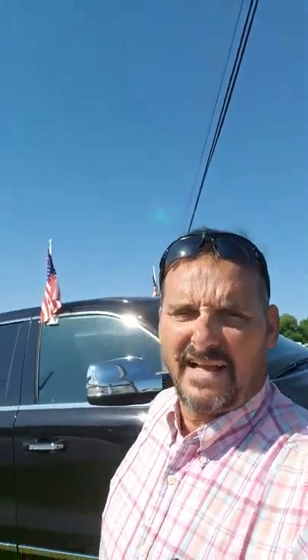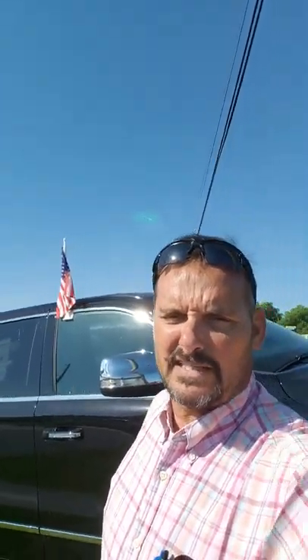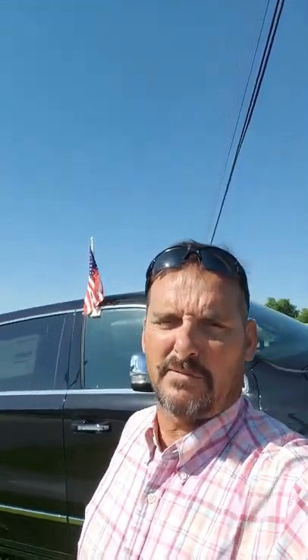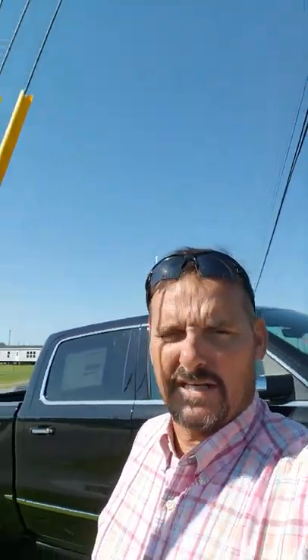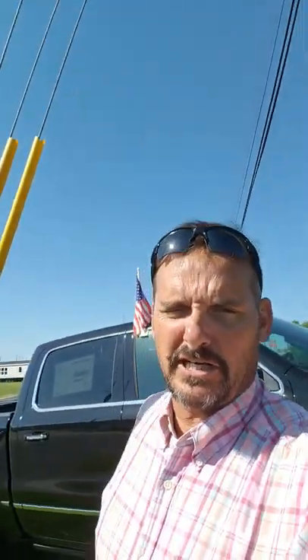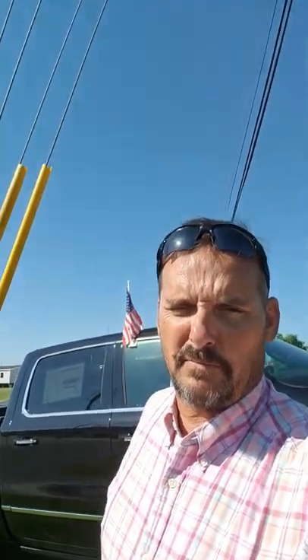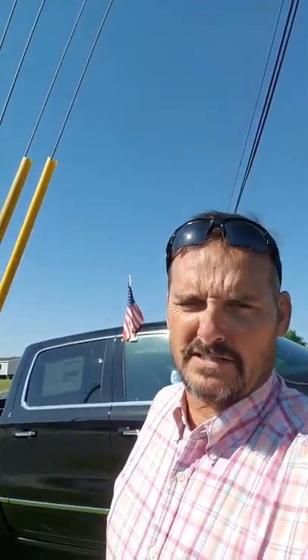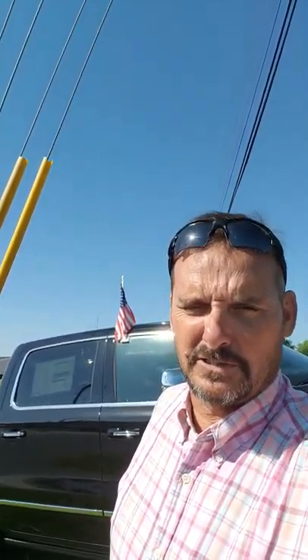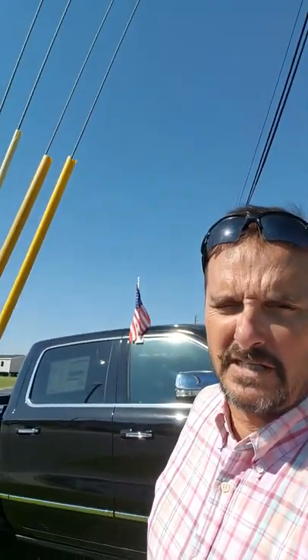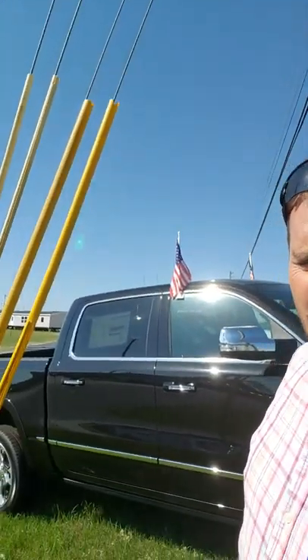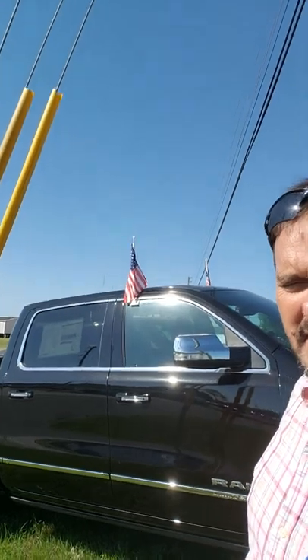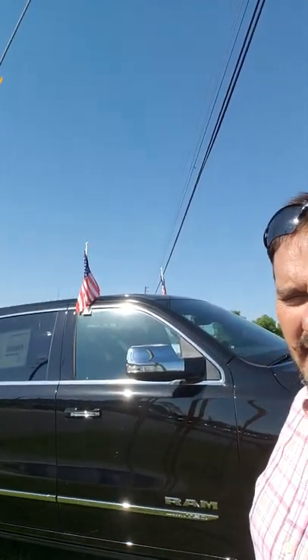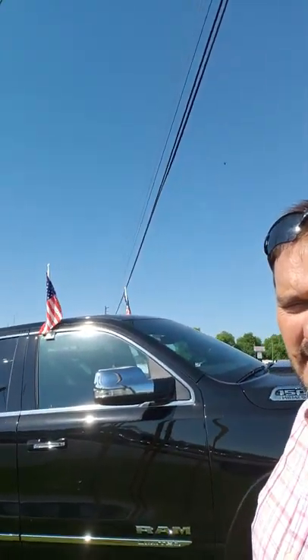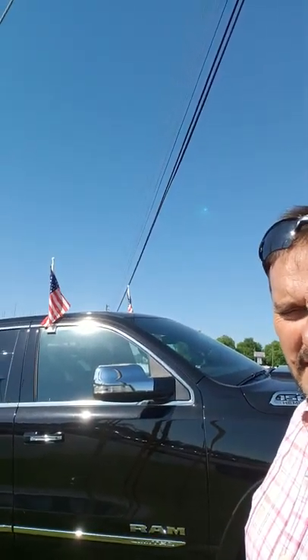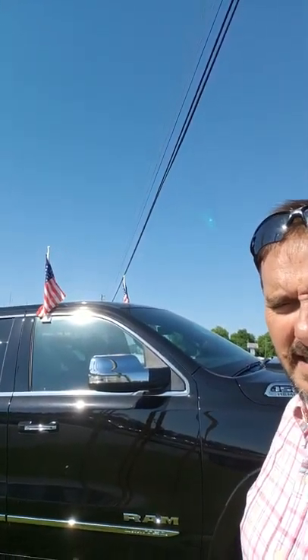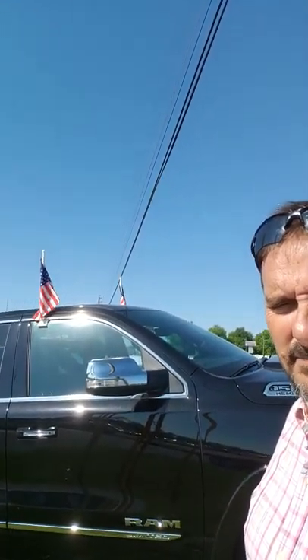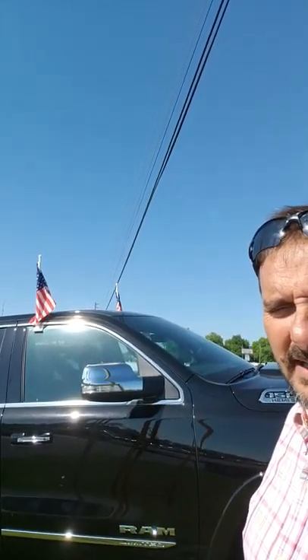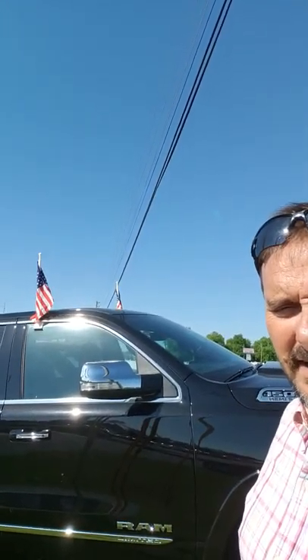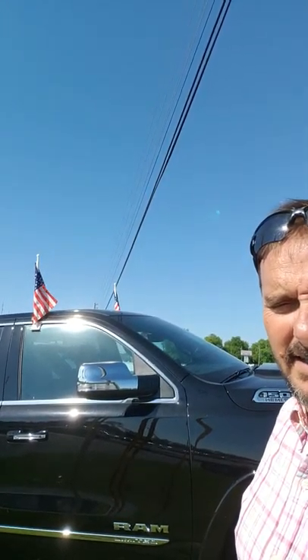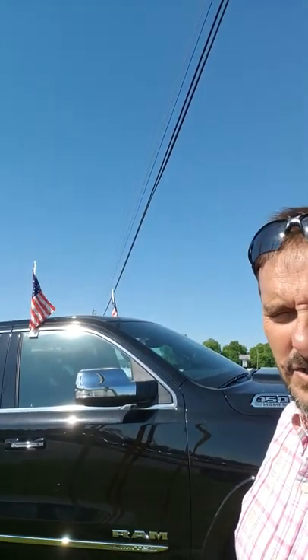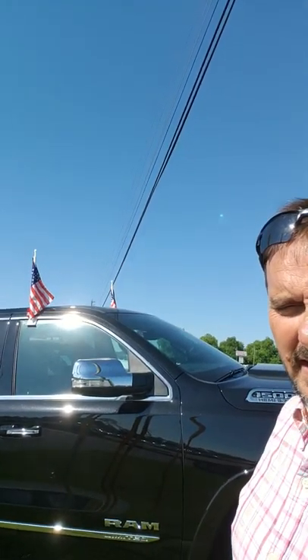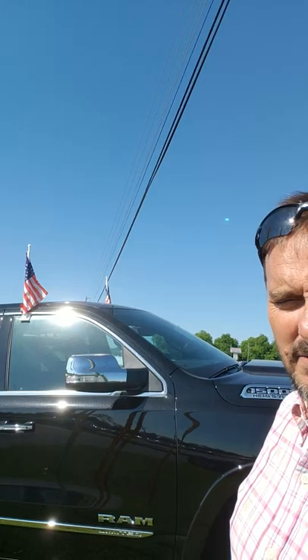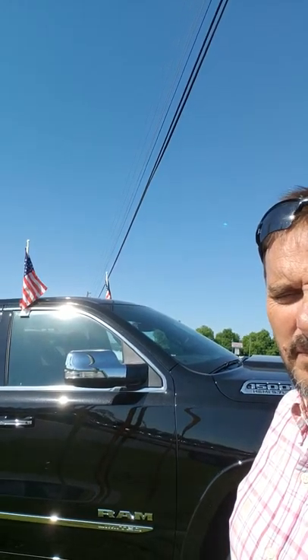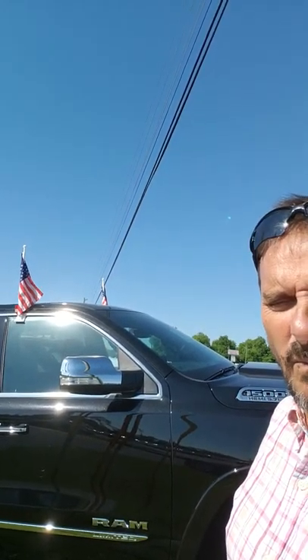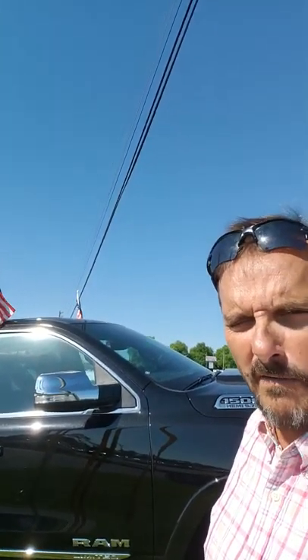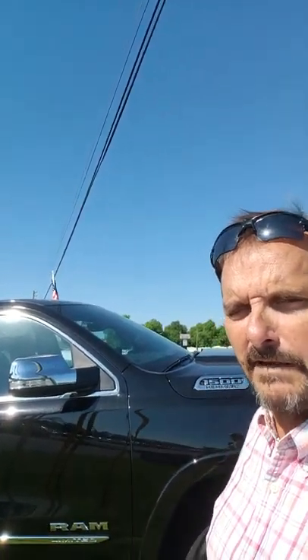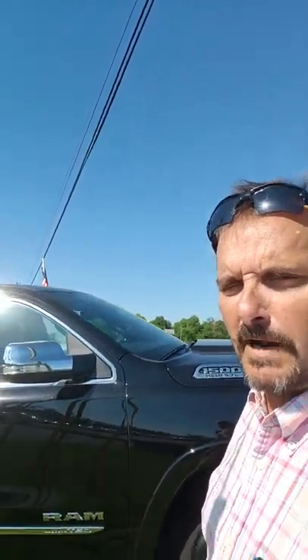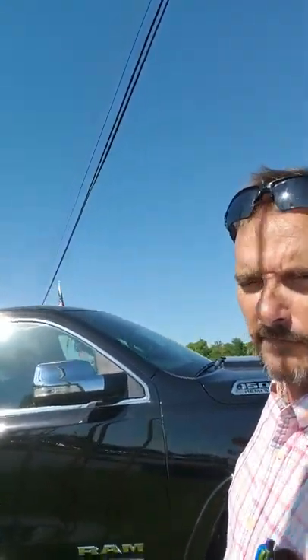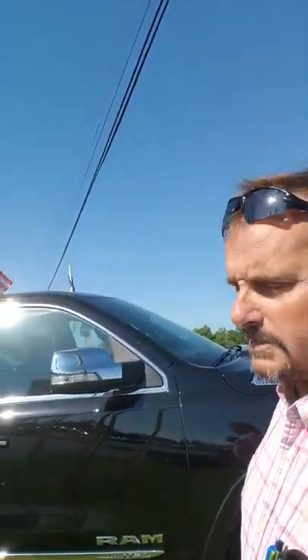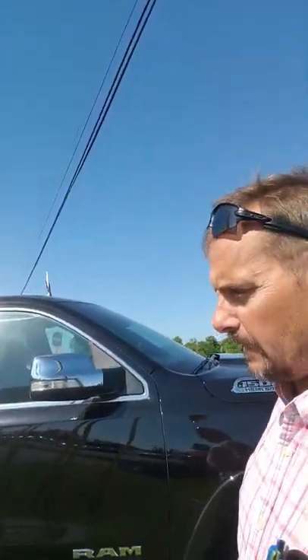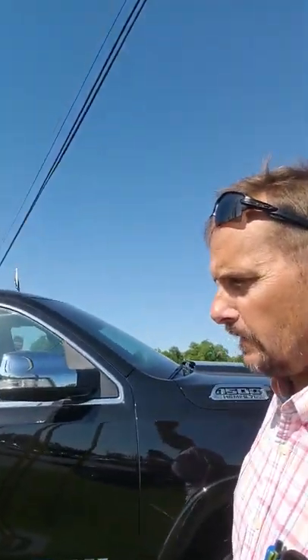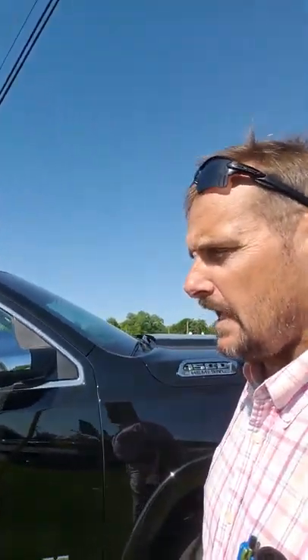Hey Will, this is Kenny. I'm a commercial sales manager here at Jim and Brick Chrysler in Dublin, Georgia. And behind me sits that 2019 Ram Limited 1500 that you were looking at. I was just going to make a walk-around video for you real quick so you can see a little bit closer what it looks like.